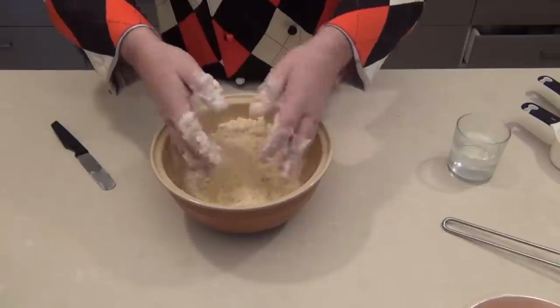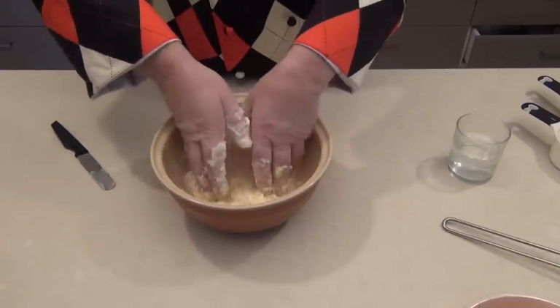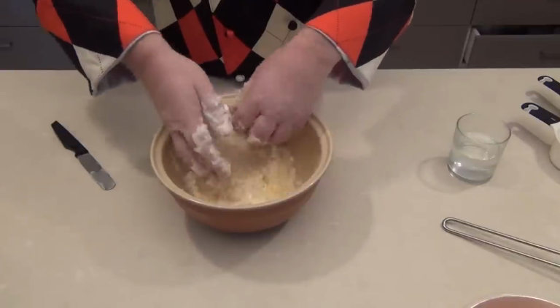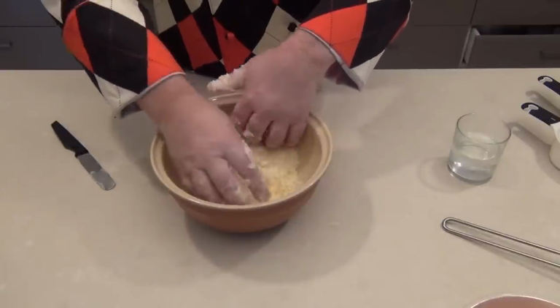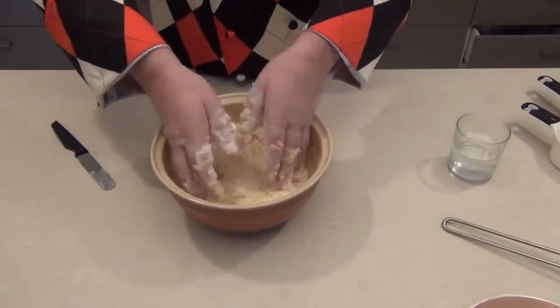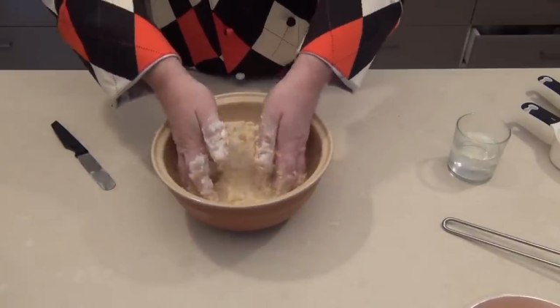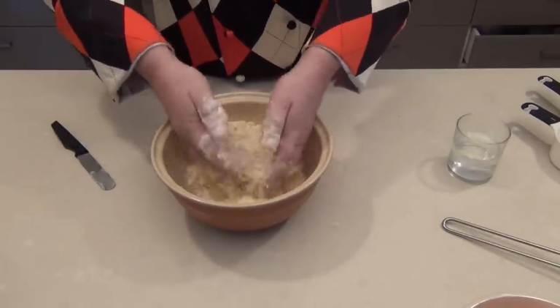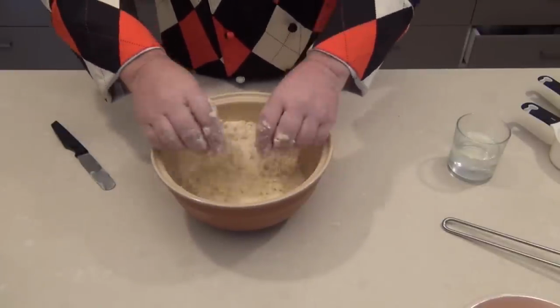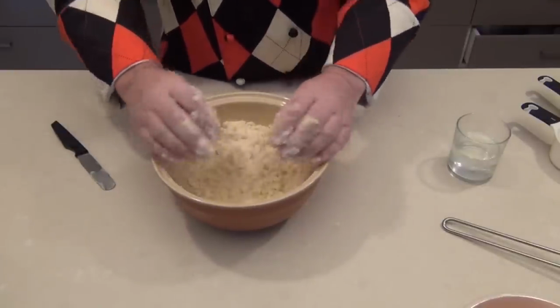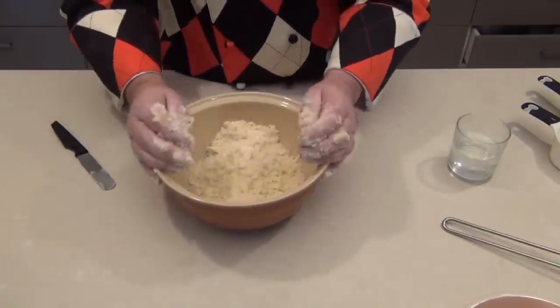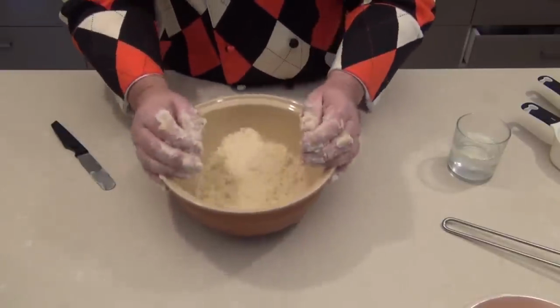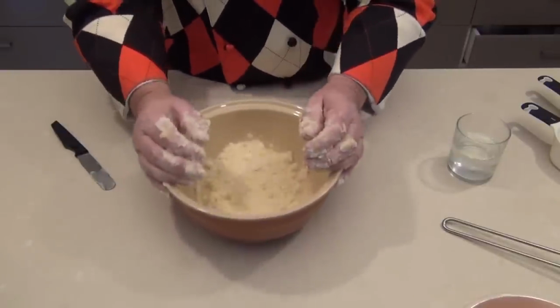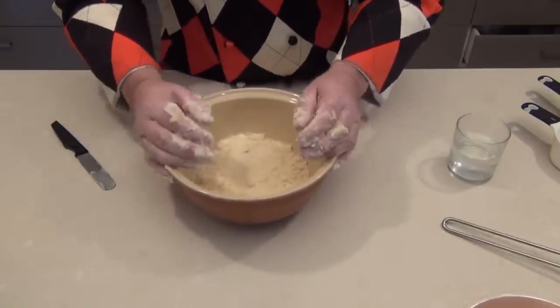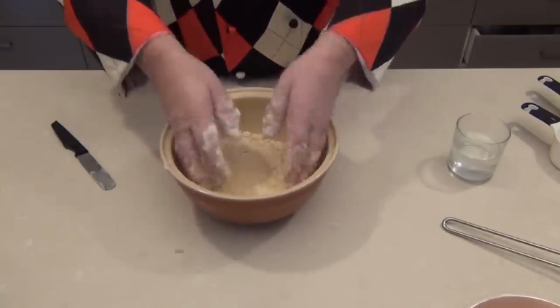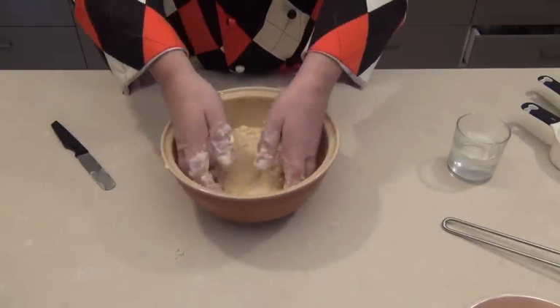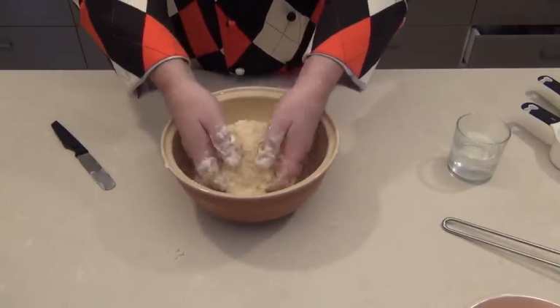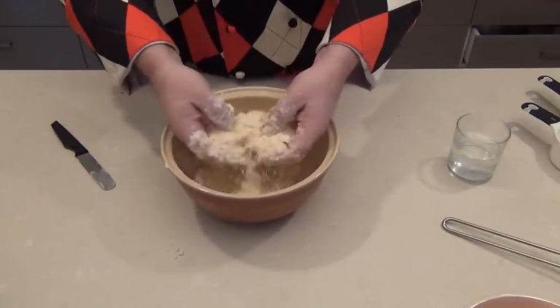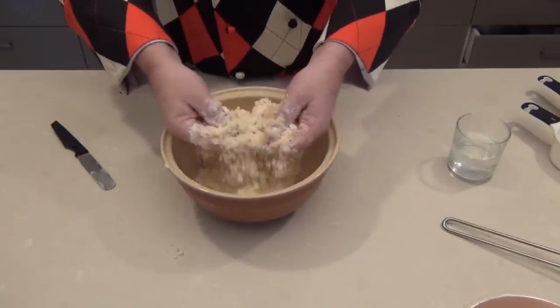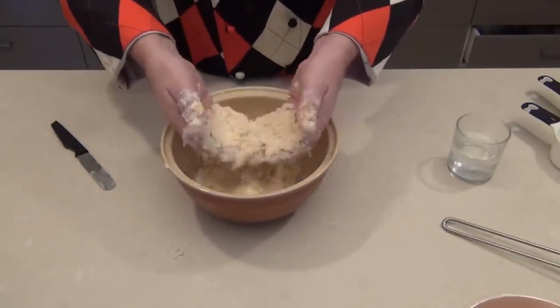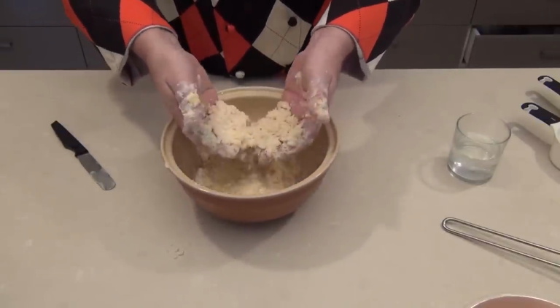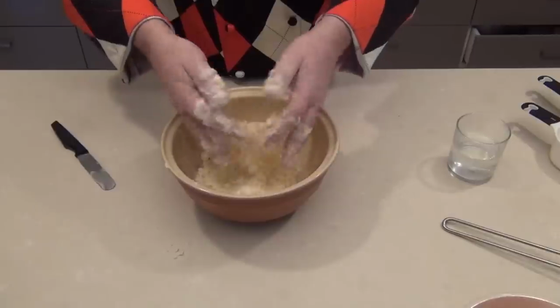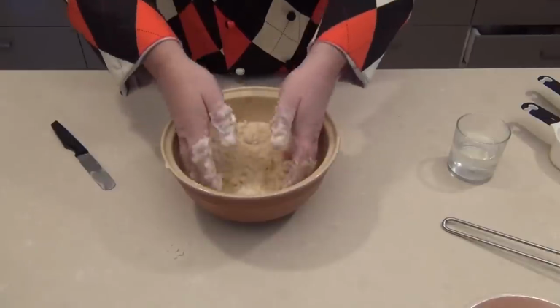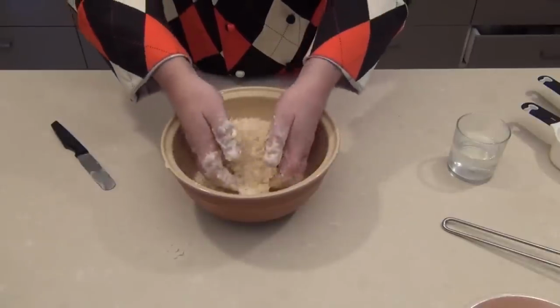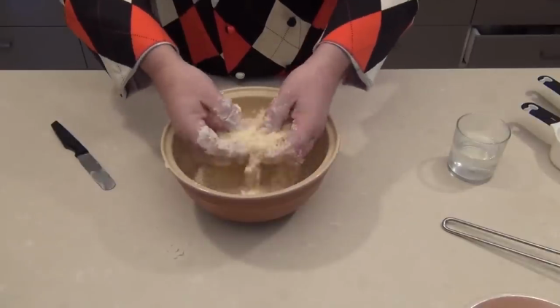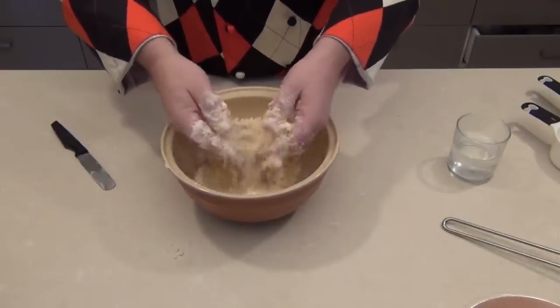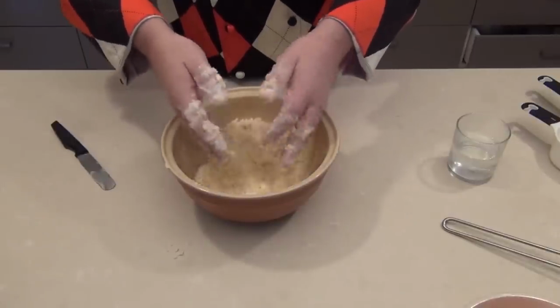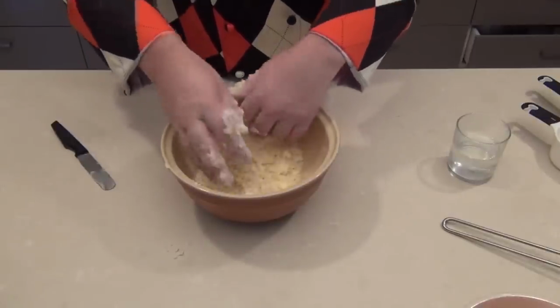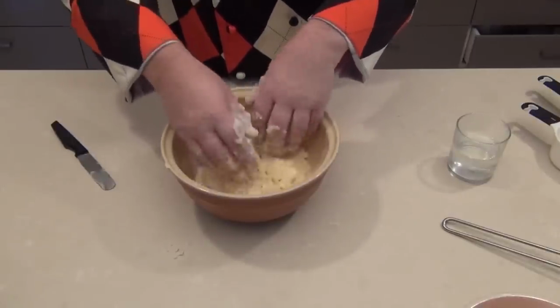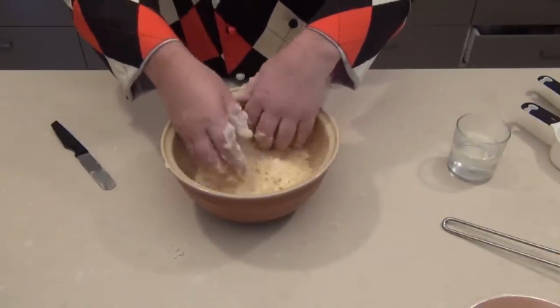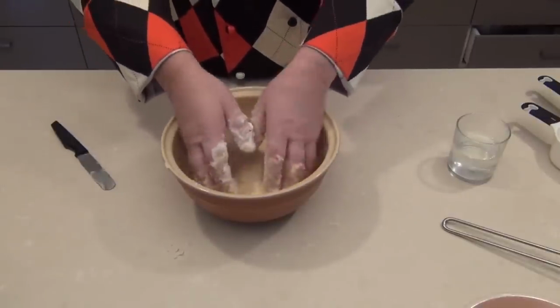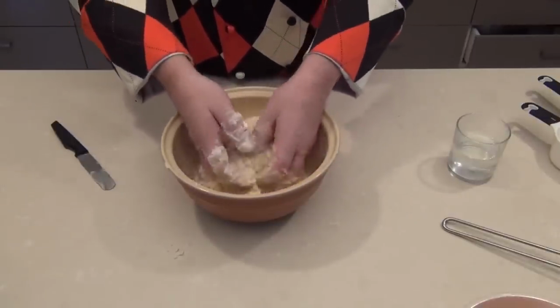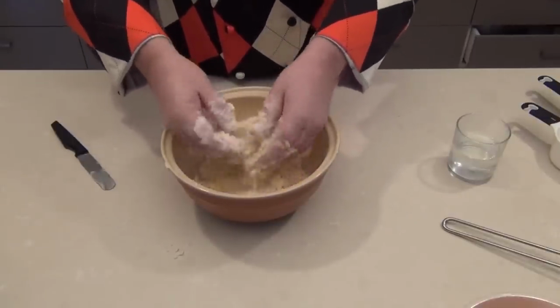We're just crumbing together the fats into the flour and getting a loose breadcrumb. Don't overwork it at this stage. Just shake the bowl and check that there are no lumps of fat left in there, and then we're ready to start adding a little water.